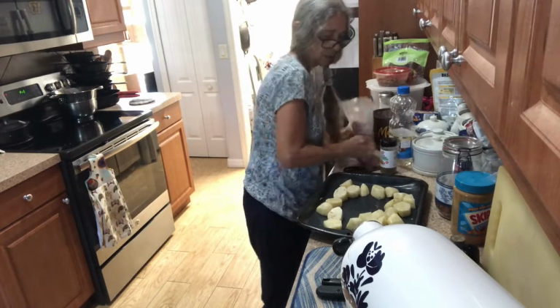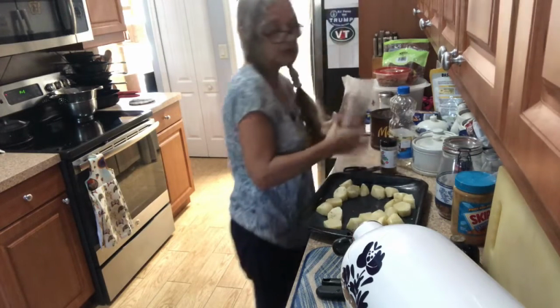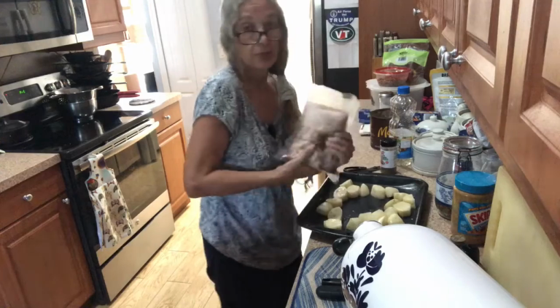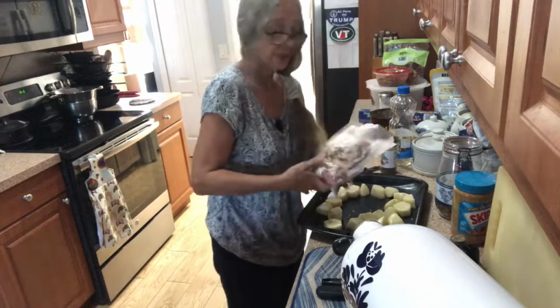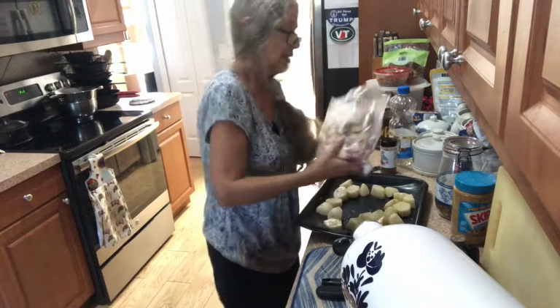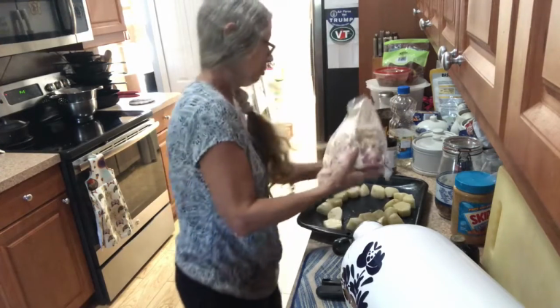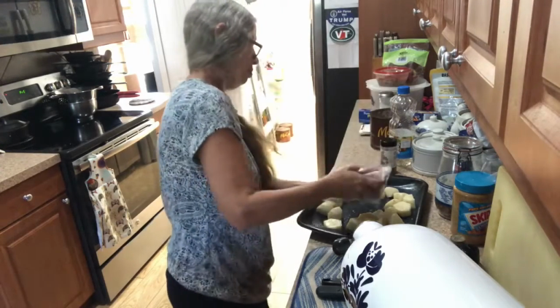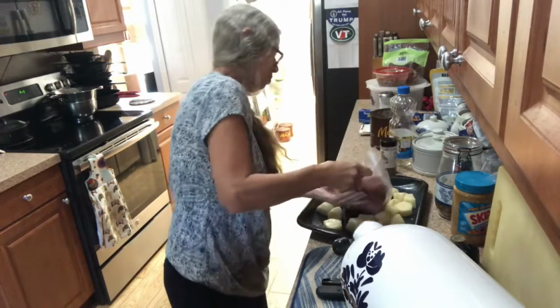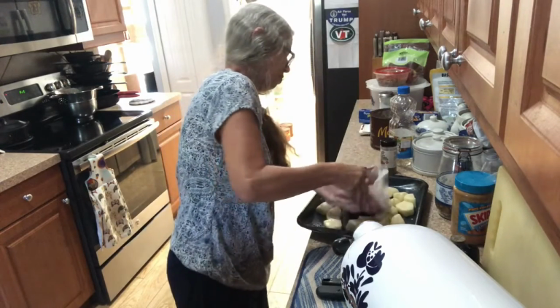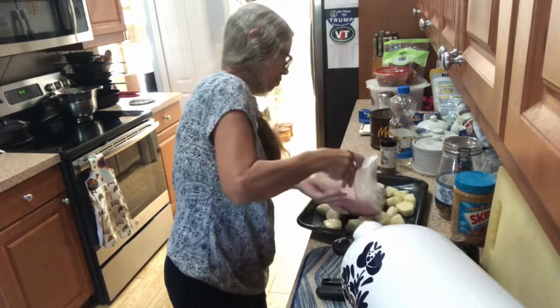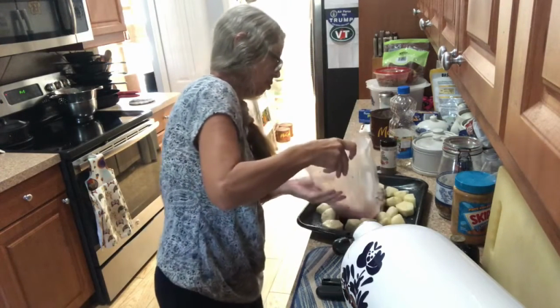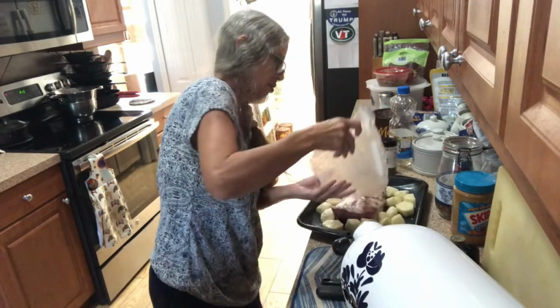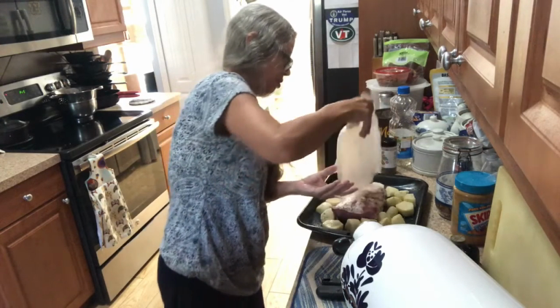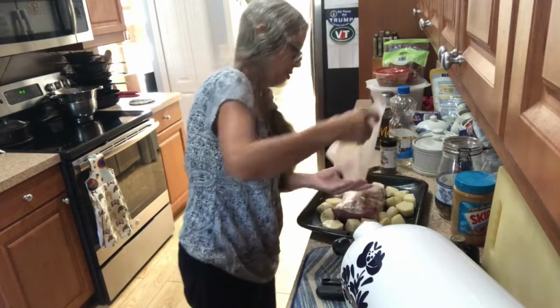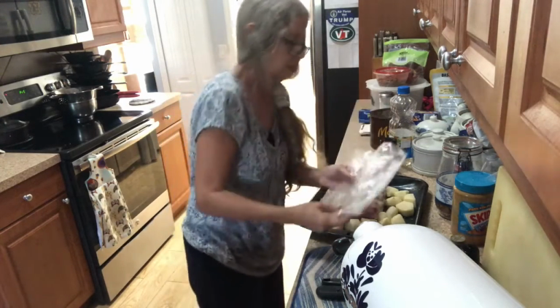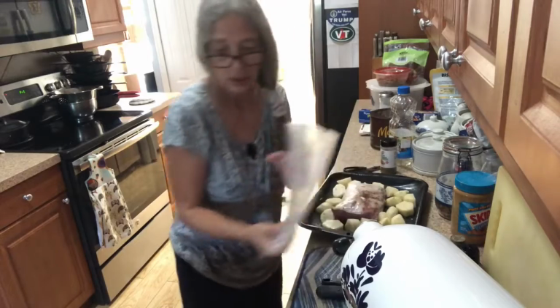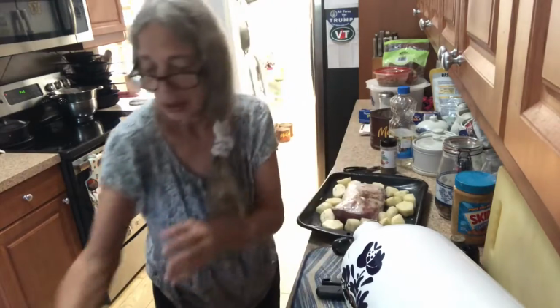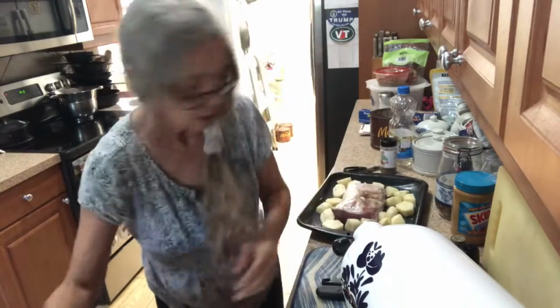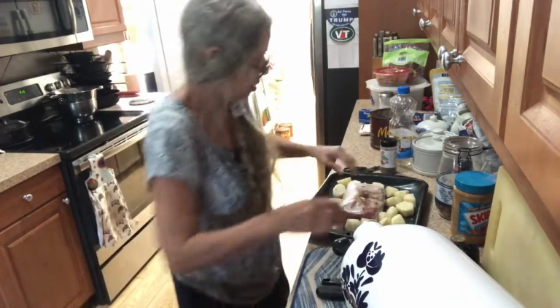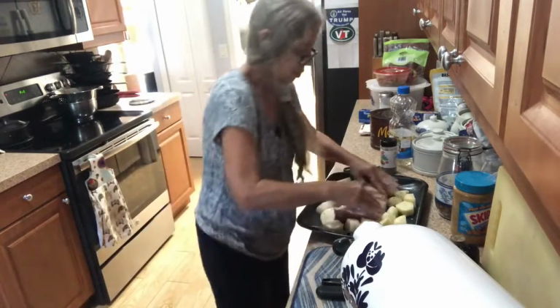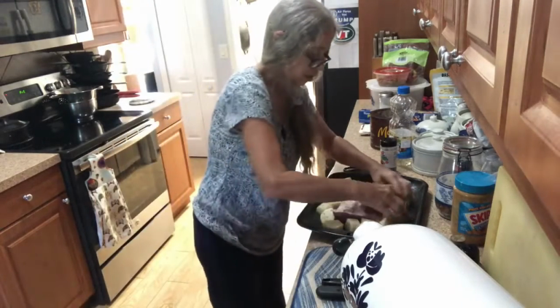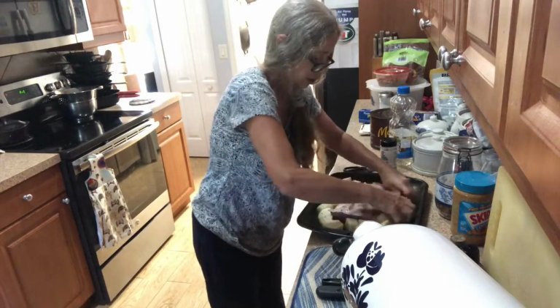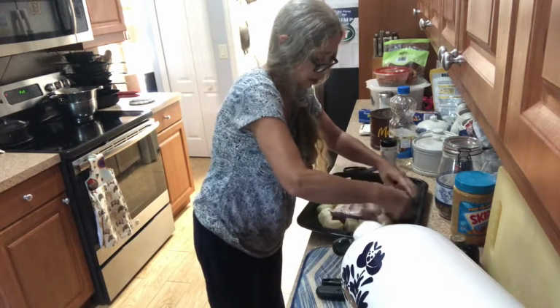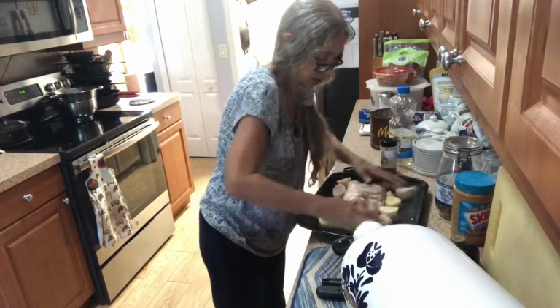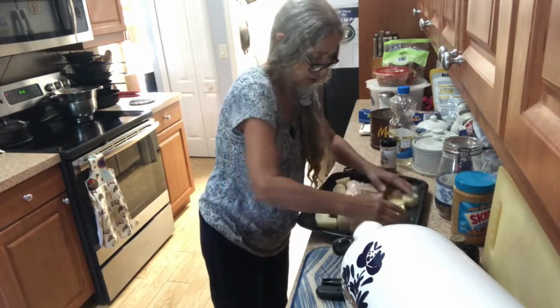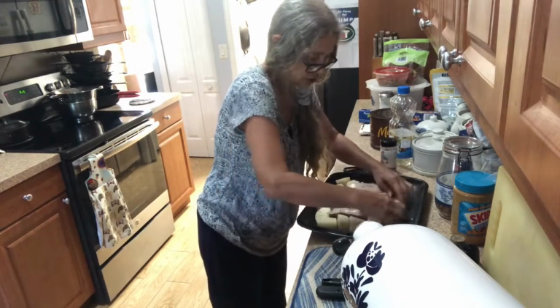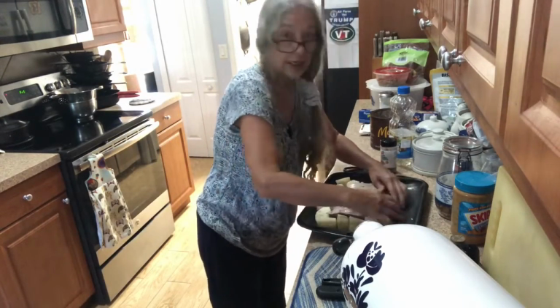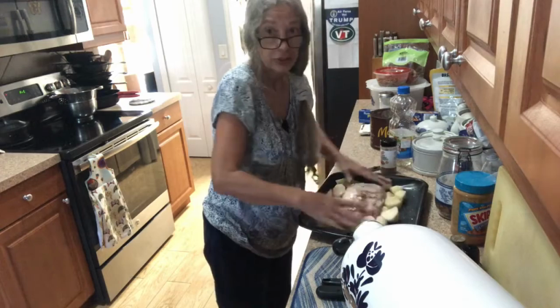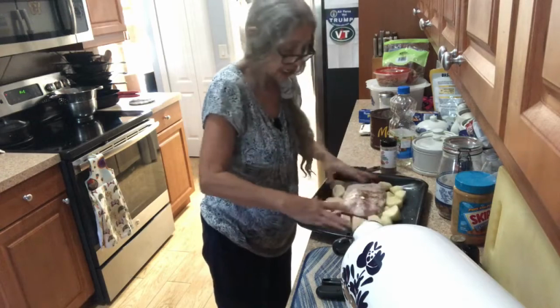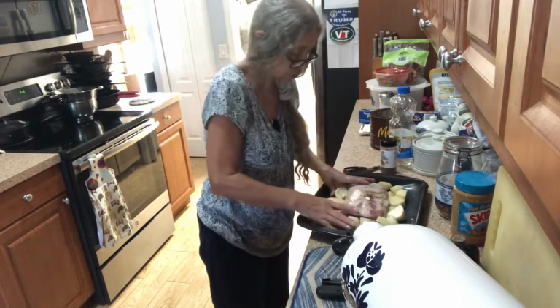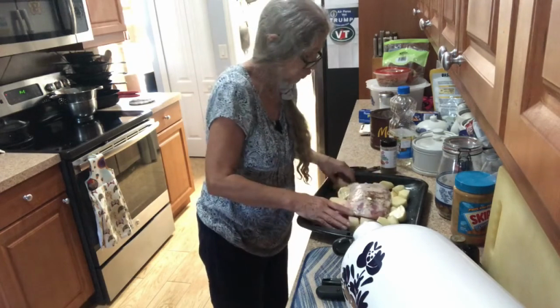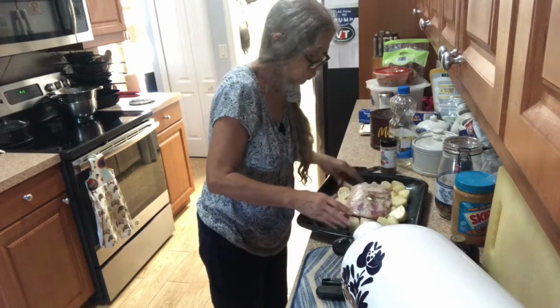And you're going to put that in, and just kind of put your potatoes around your roast.